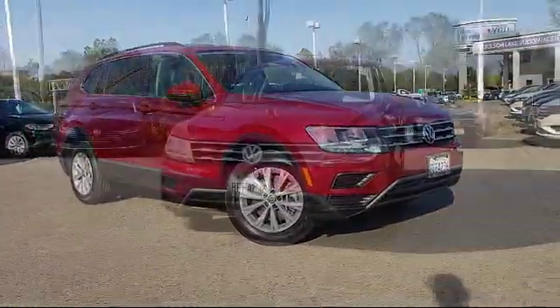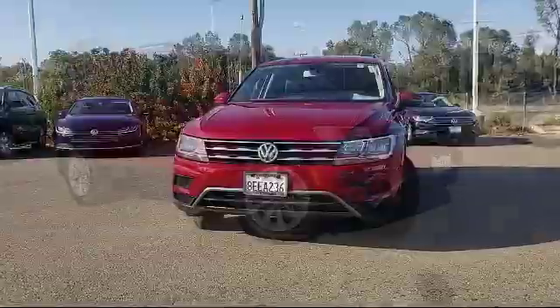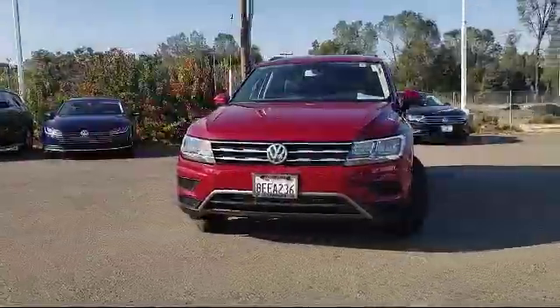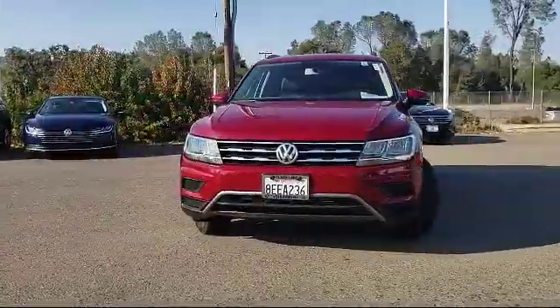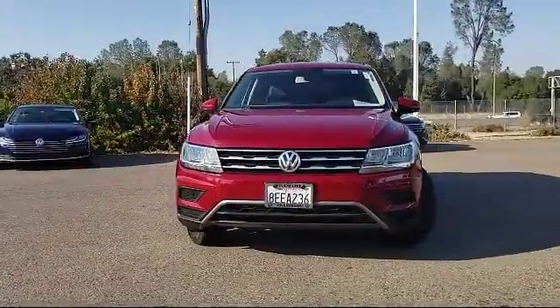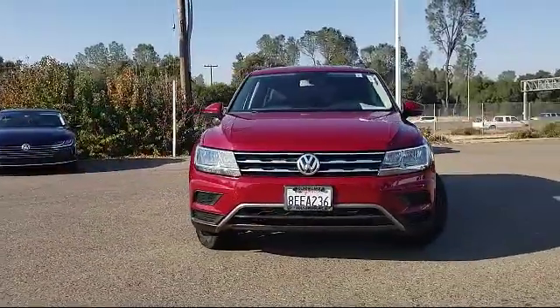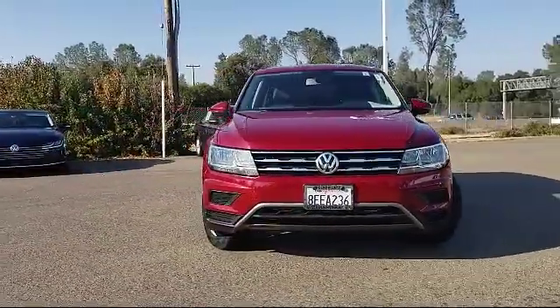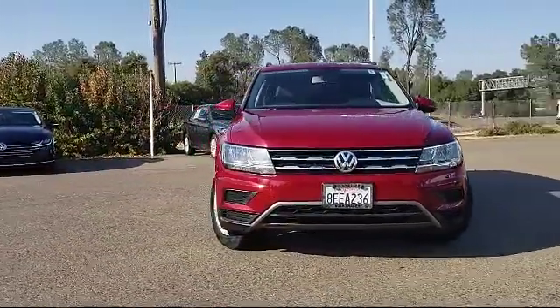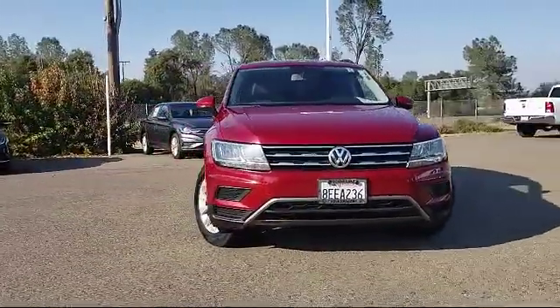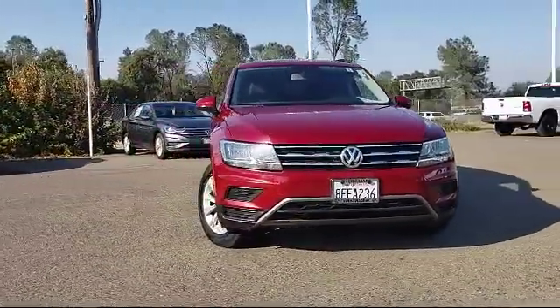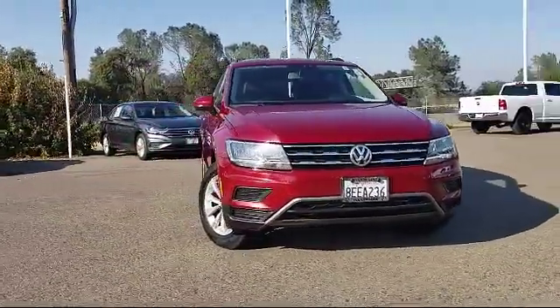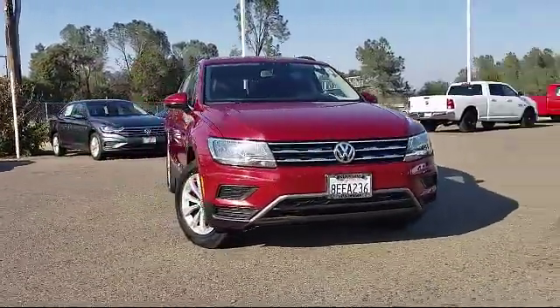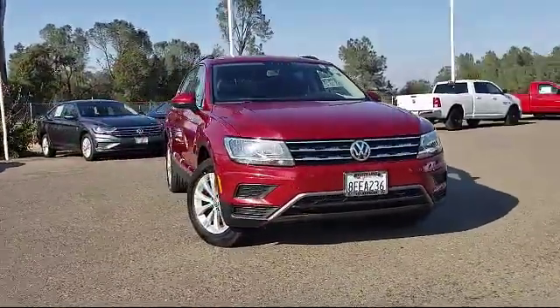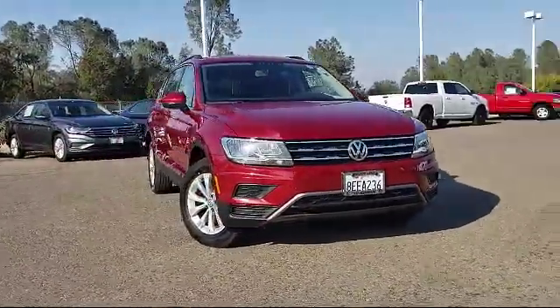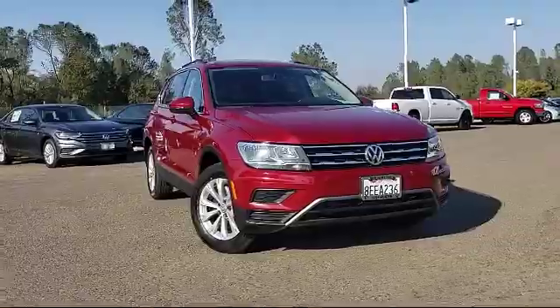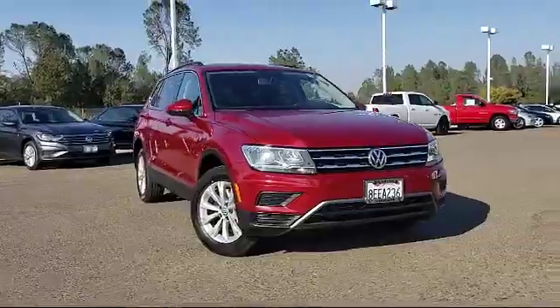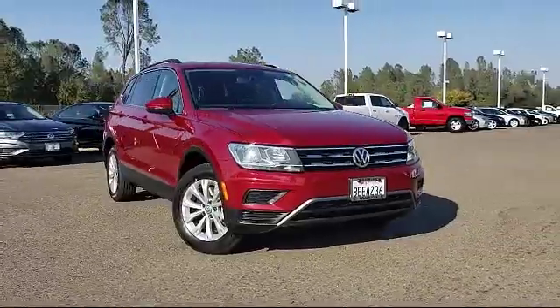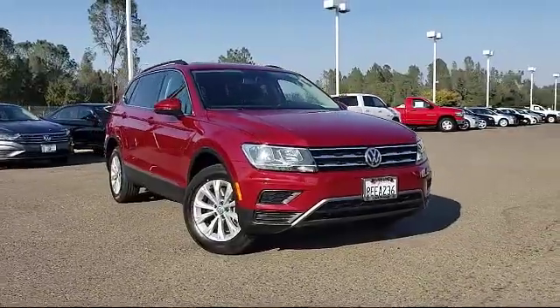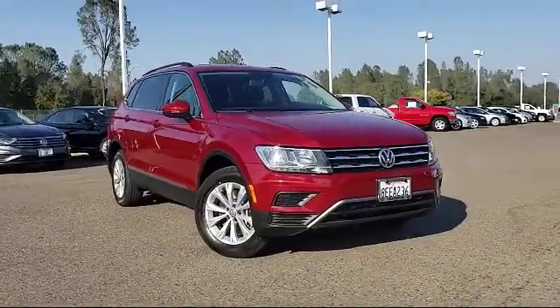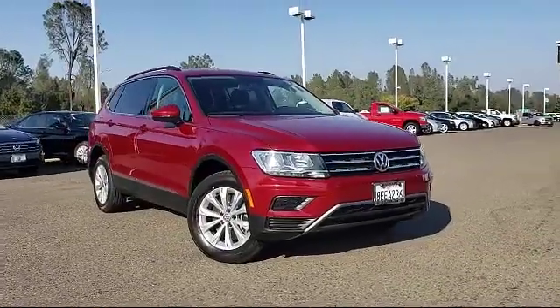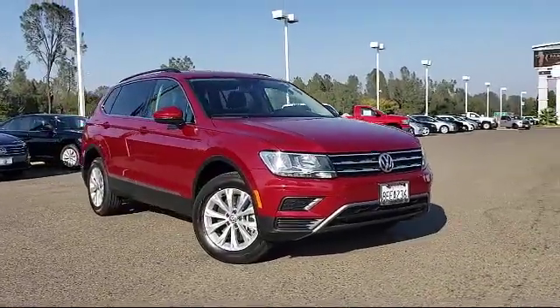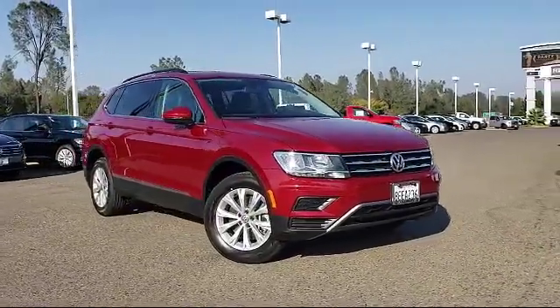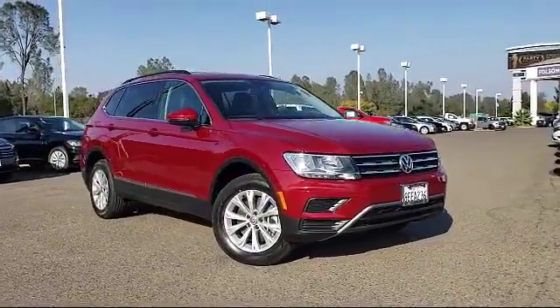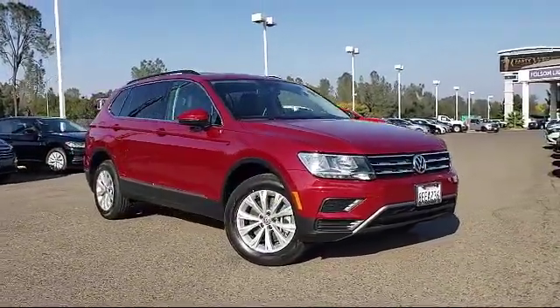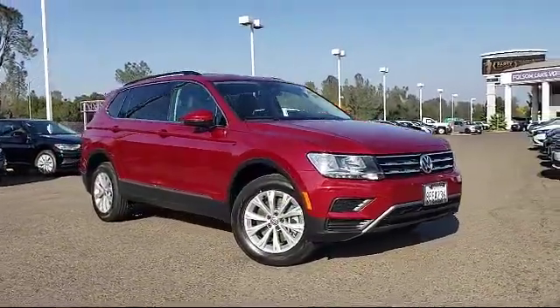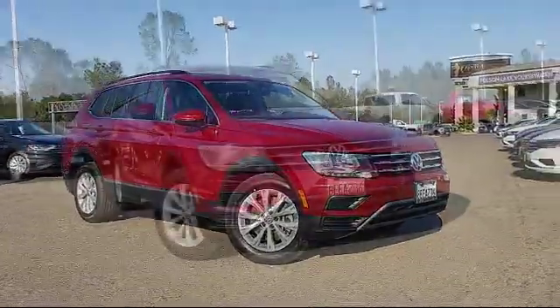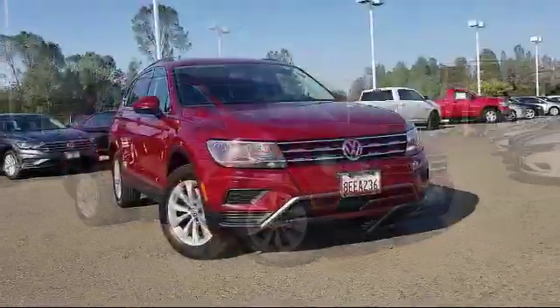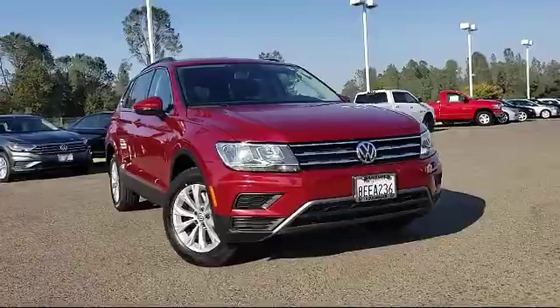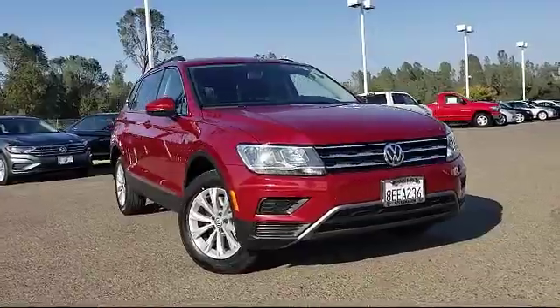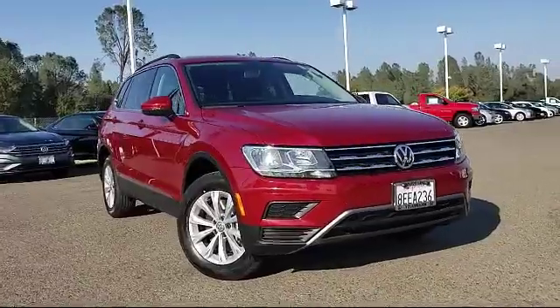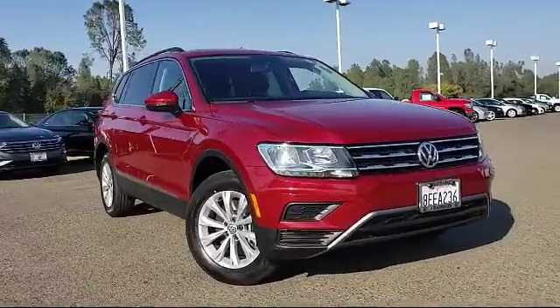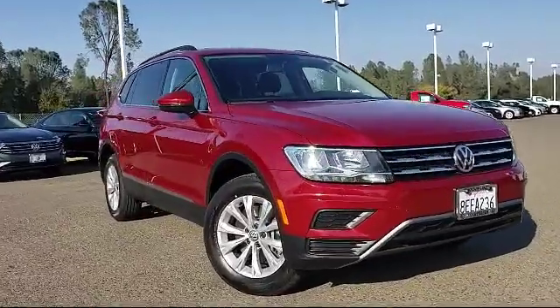This vehicle also features Sirius XM satellite radio, roof rack, alloy wheels, heated front seats, keyless entry, rear spoiler, air conditioning, and has less than 45,000 miles on the odometer.